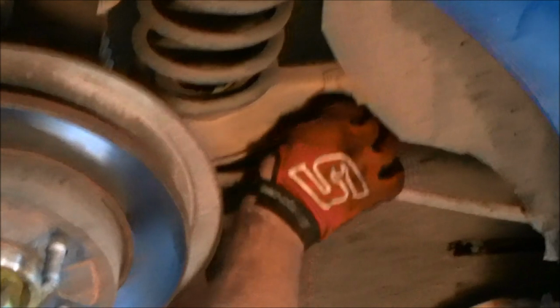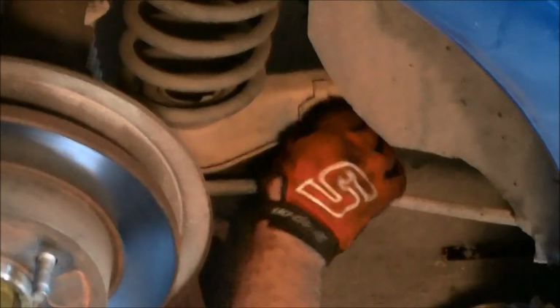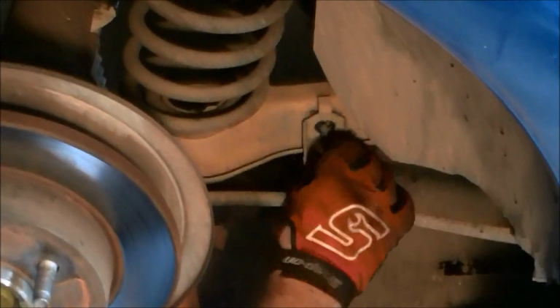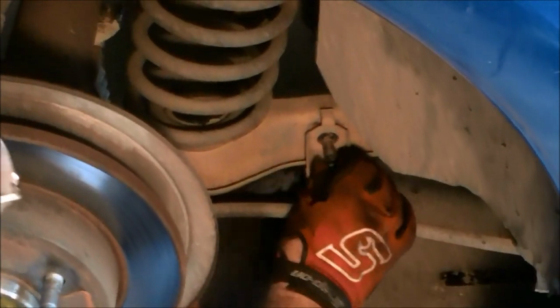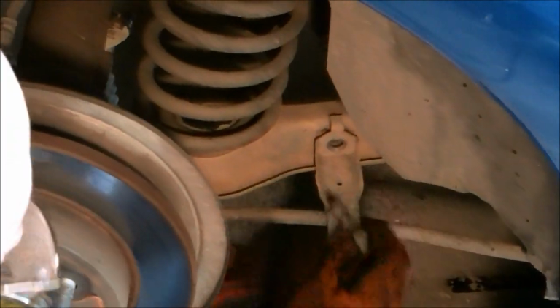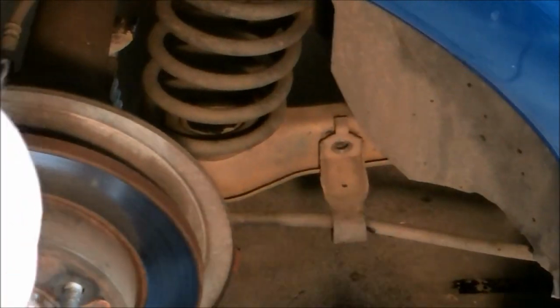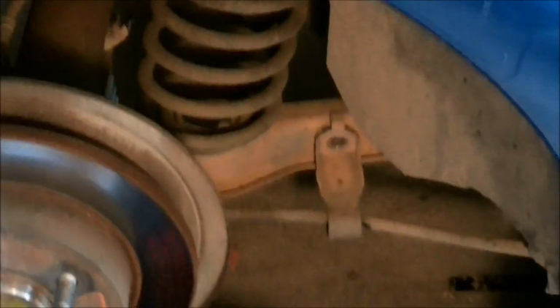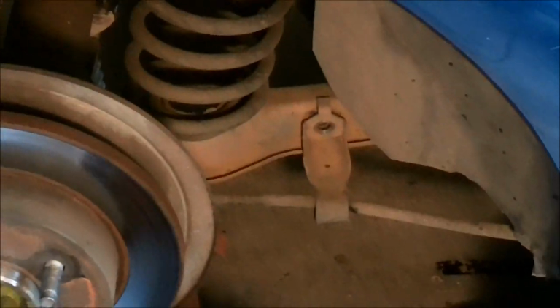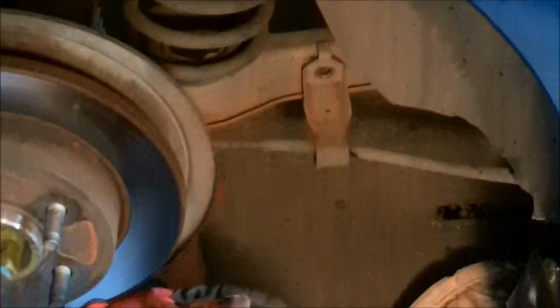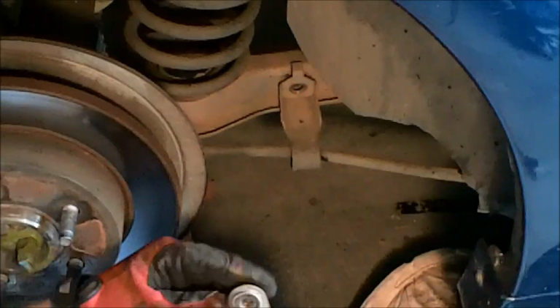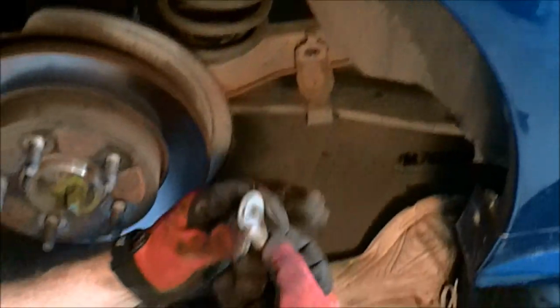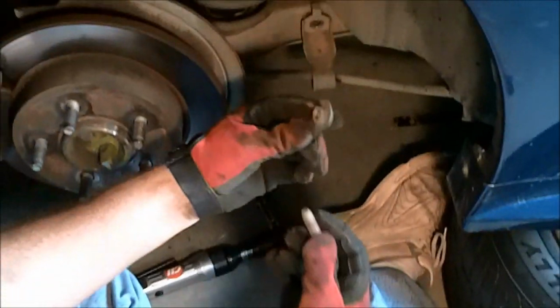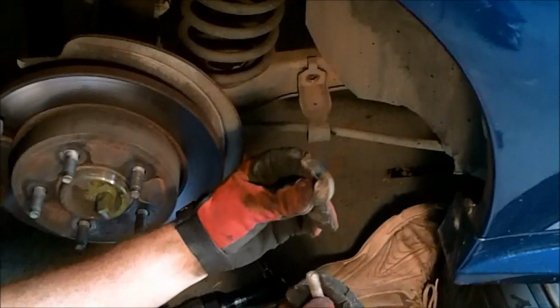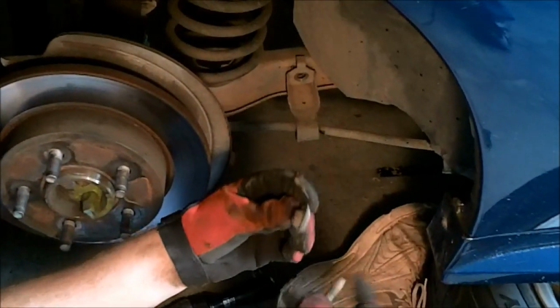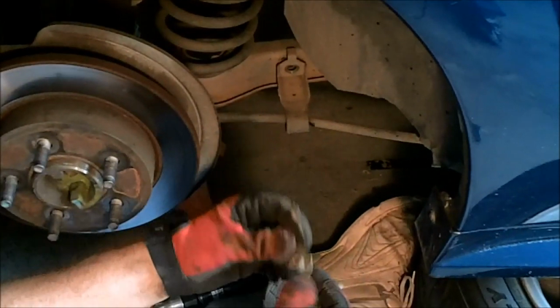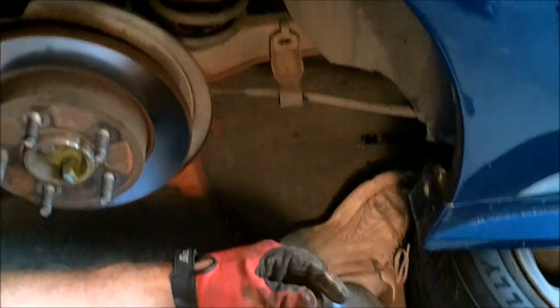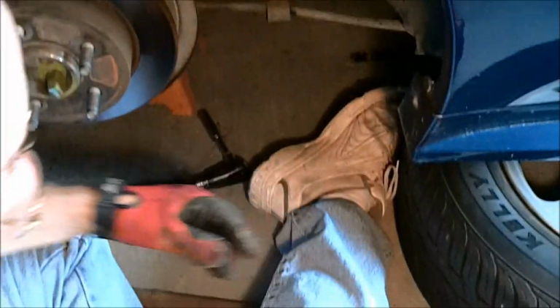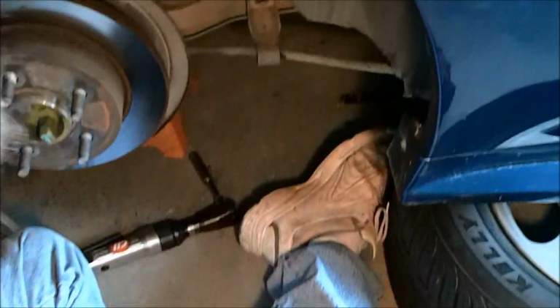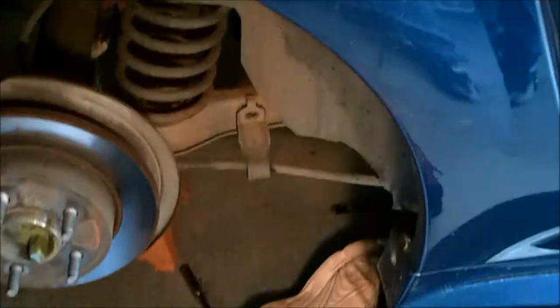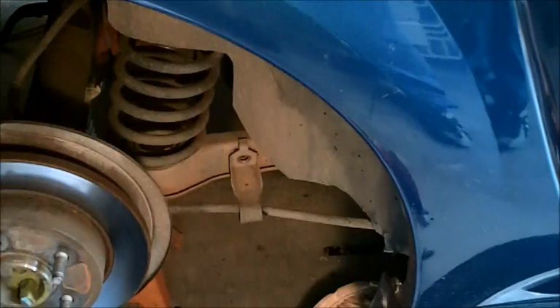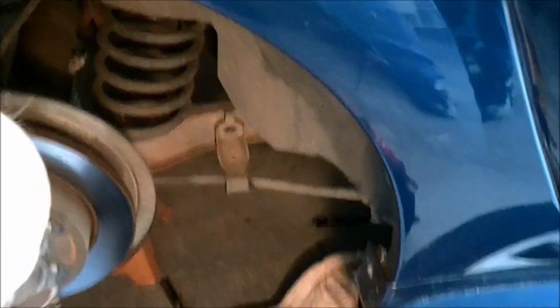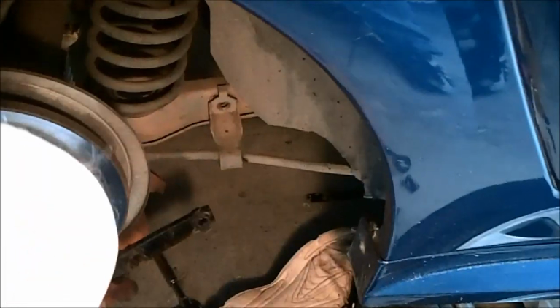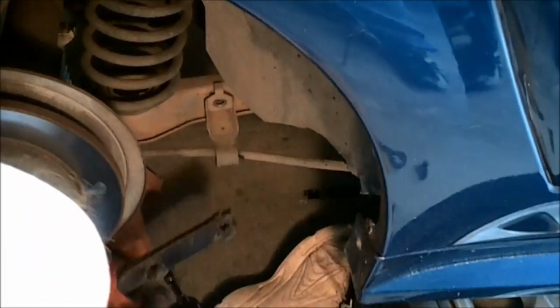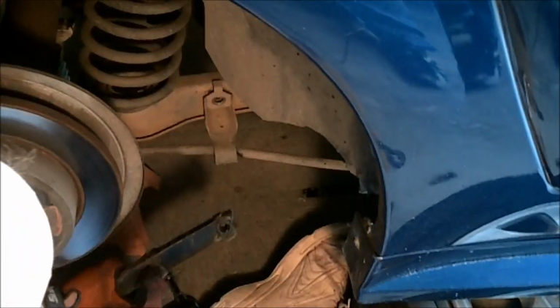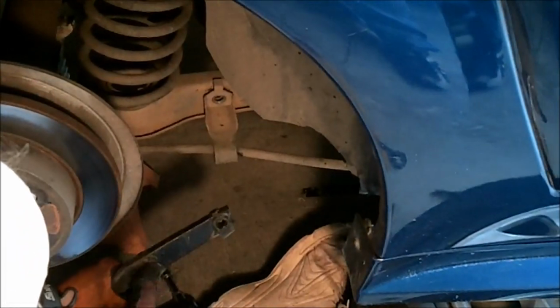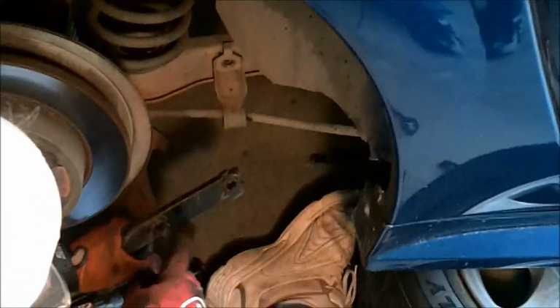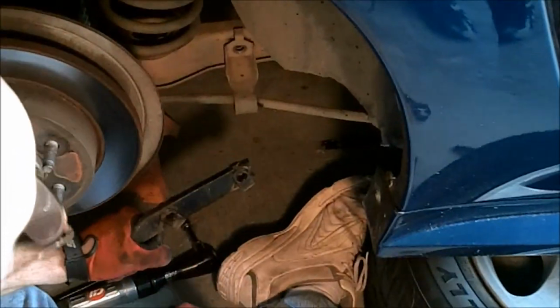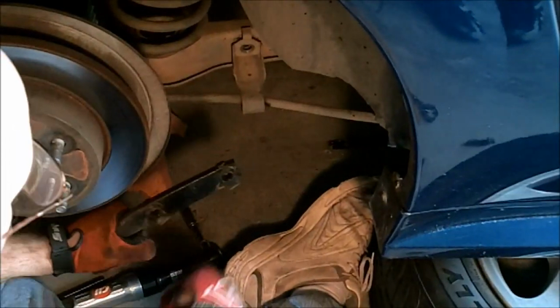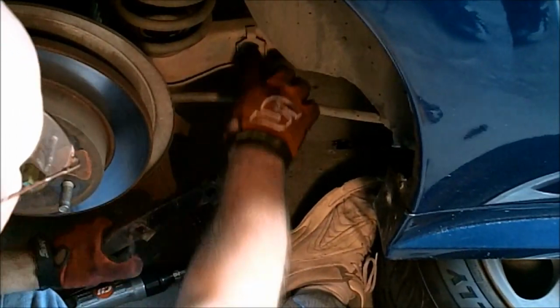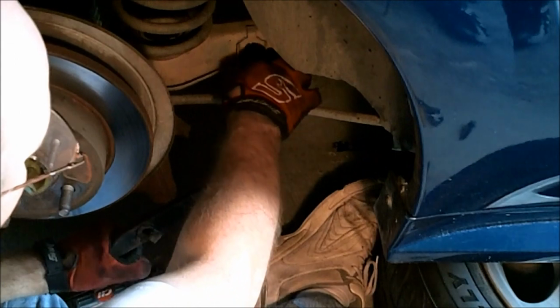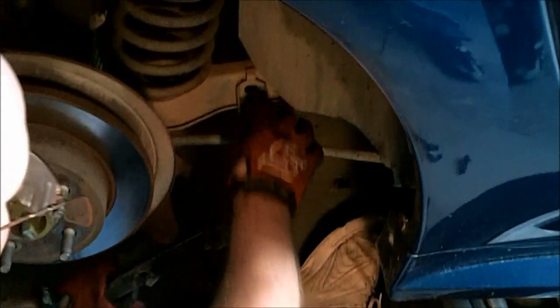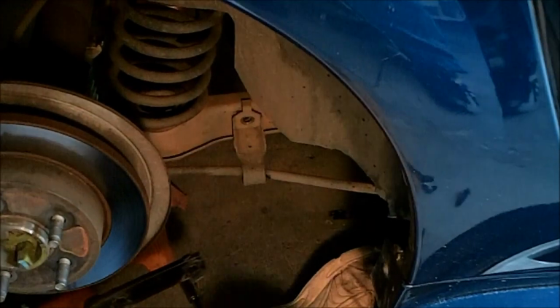When you take the old bolt out, there's a clip. We're not going to reuse this clip or the bolt, because the sway bar has a clip built into it and it'll go through this hole here.